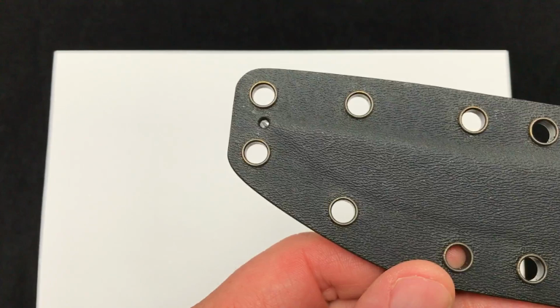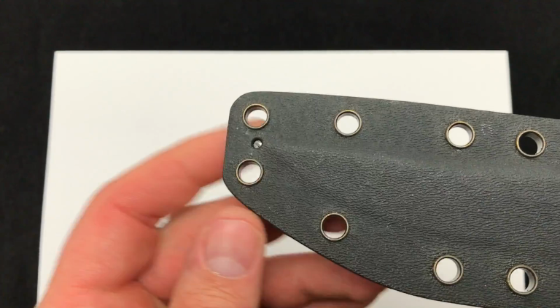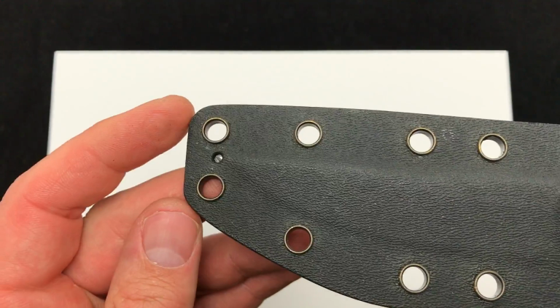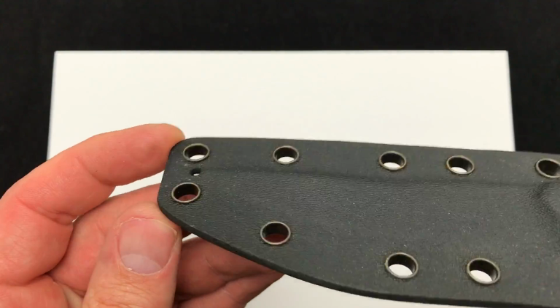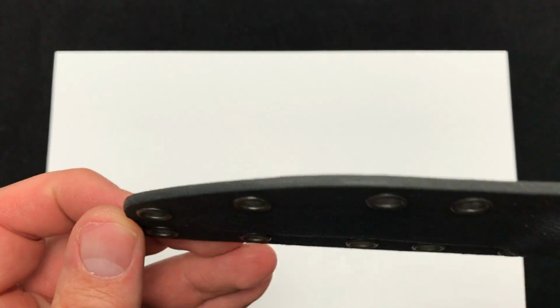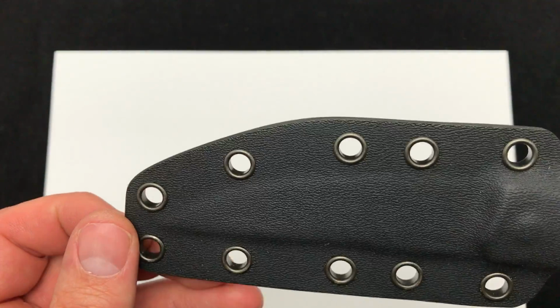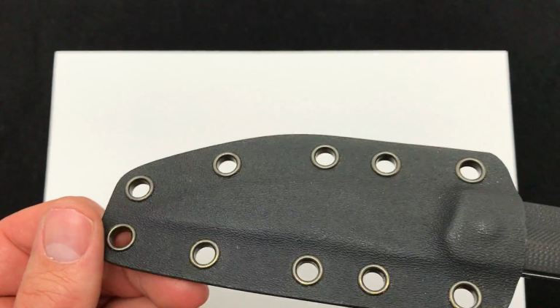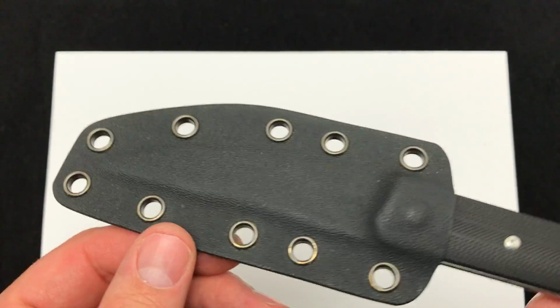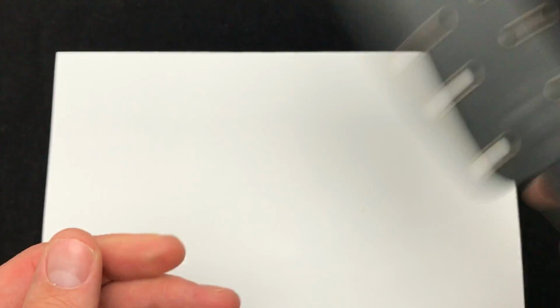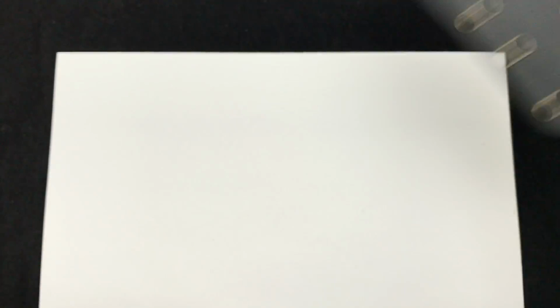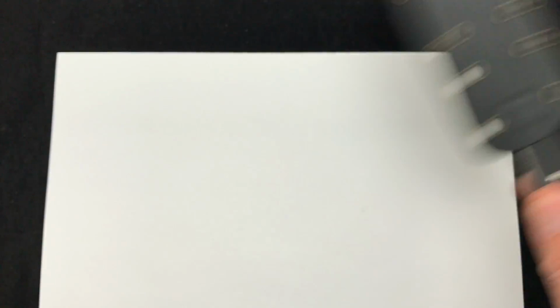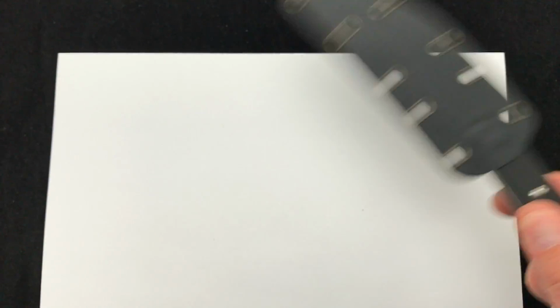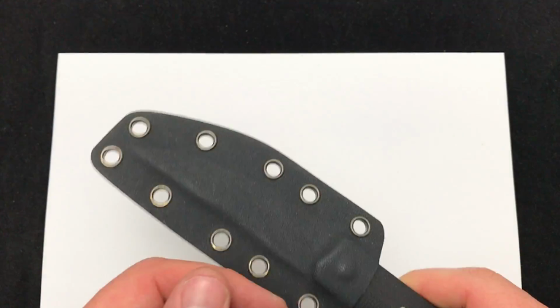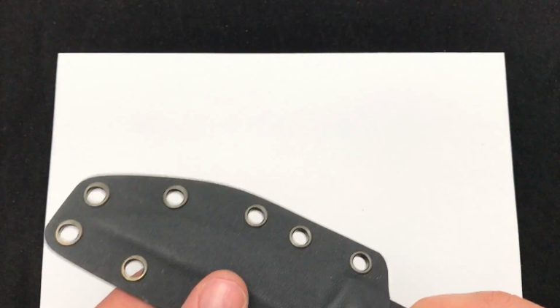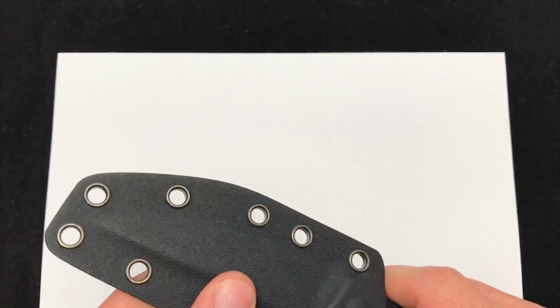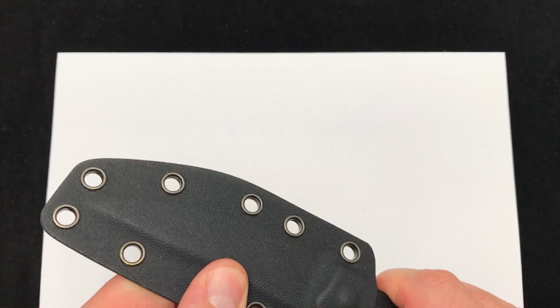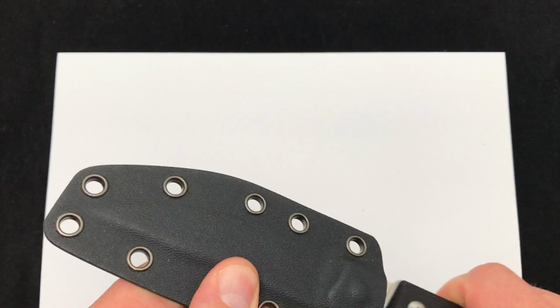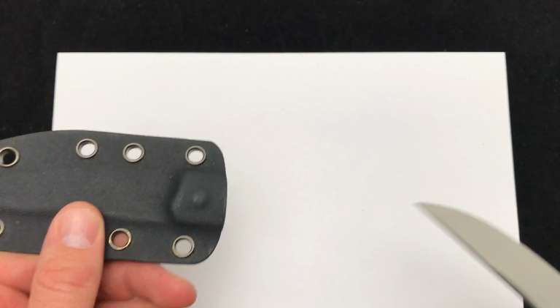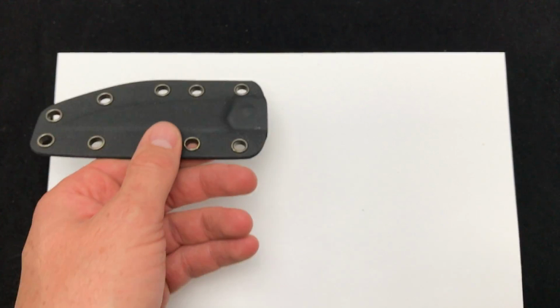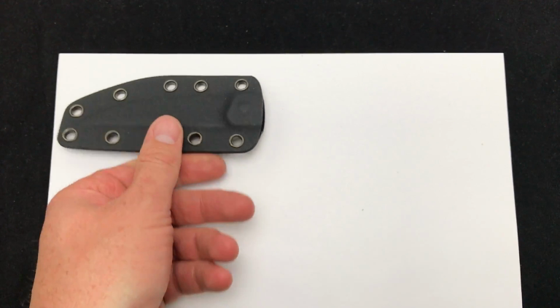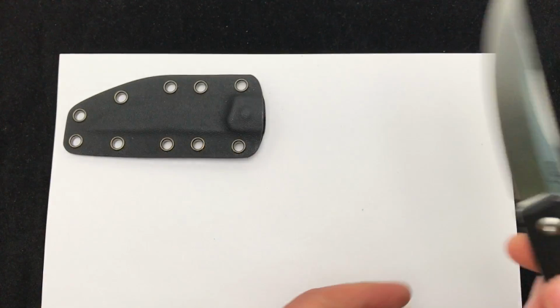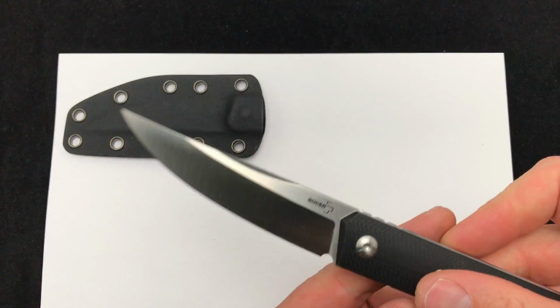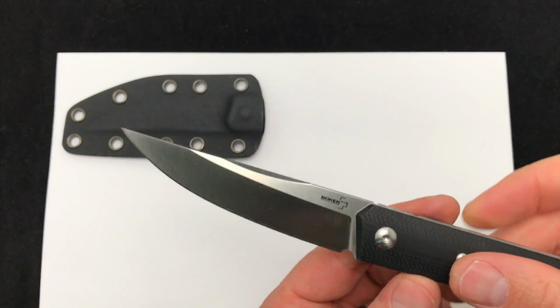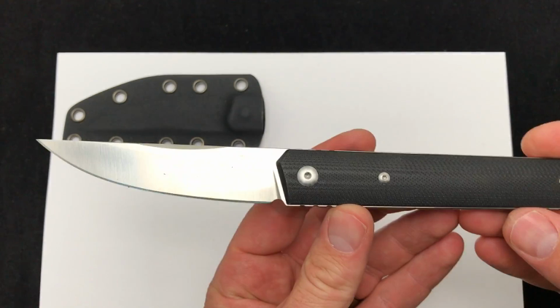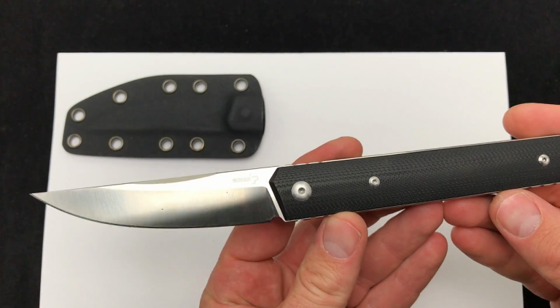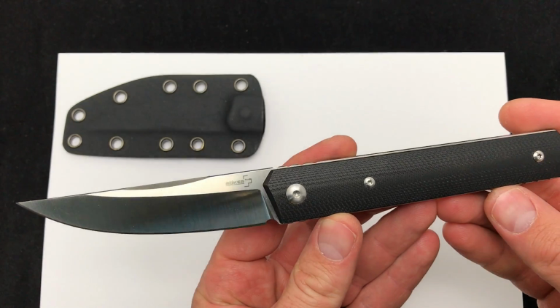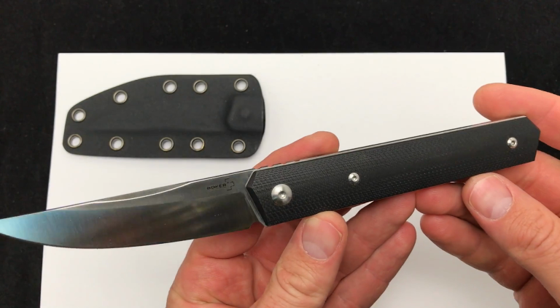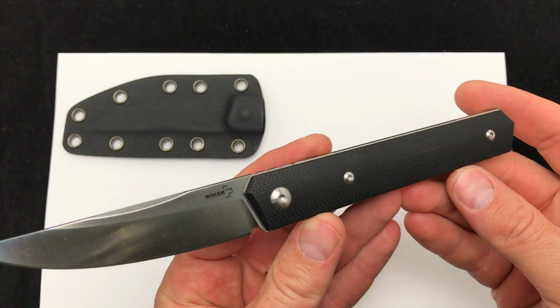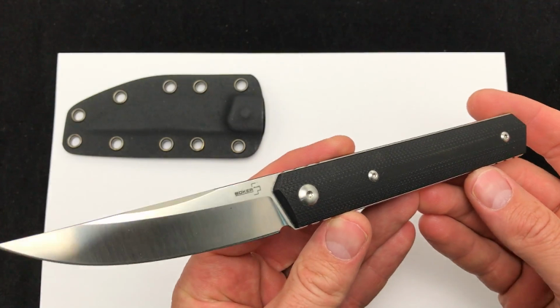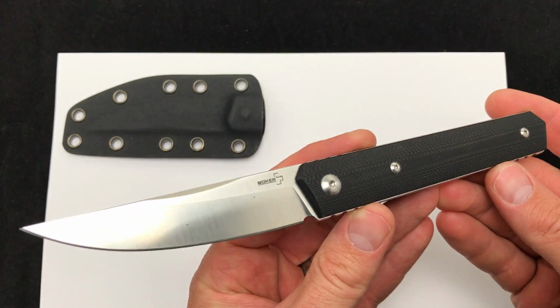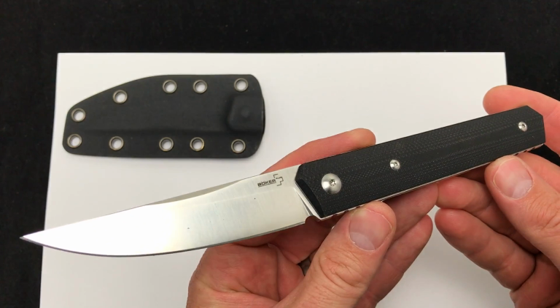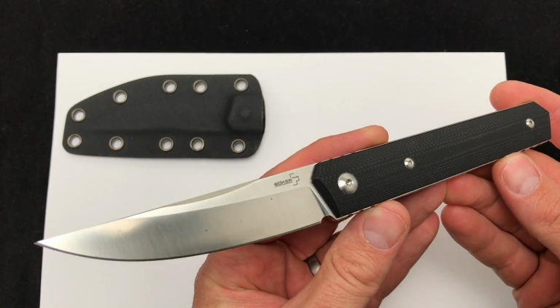Metal eyelets, a drainage hole, and a very good fit. Setting that aside, here is the Quiken fixed blade.